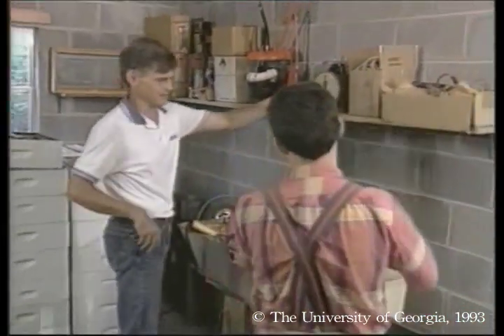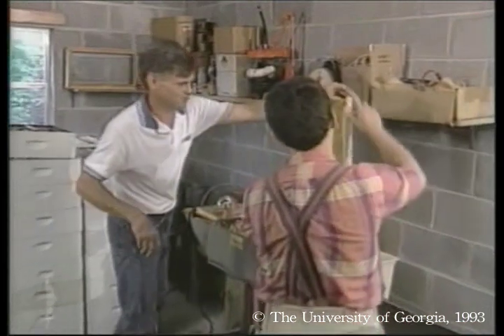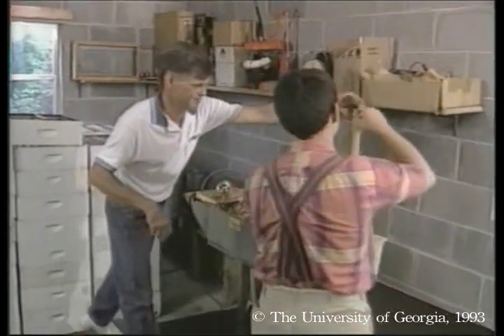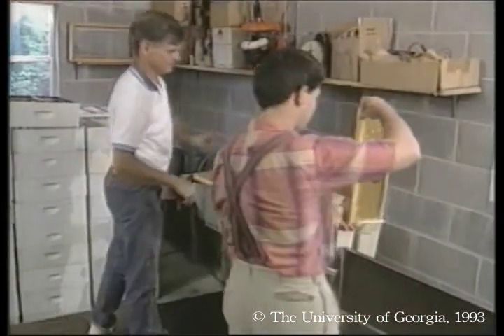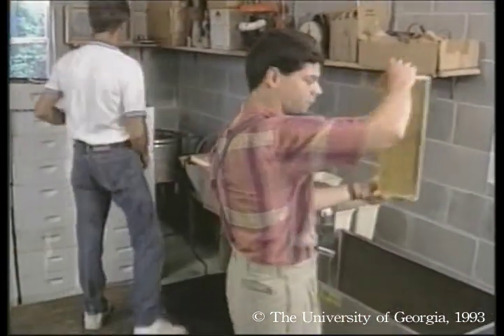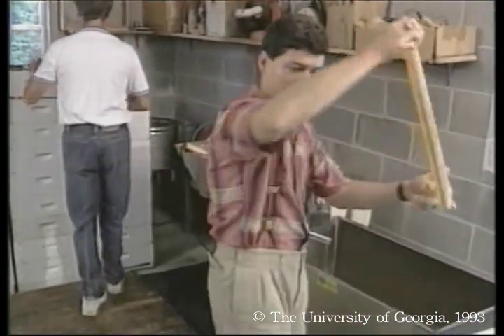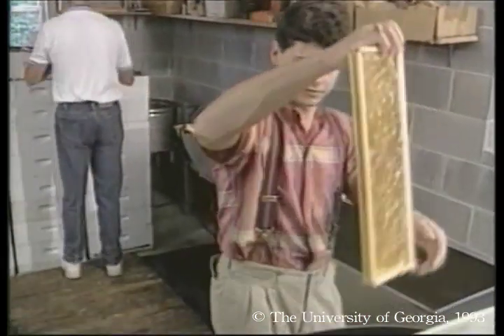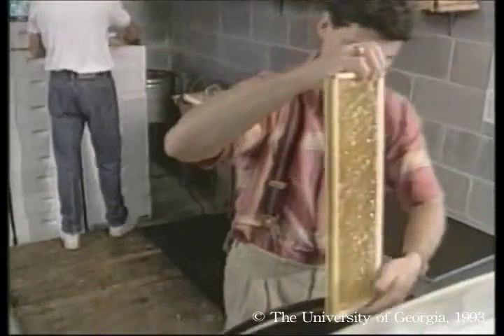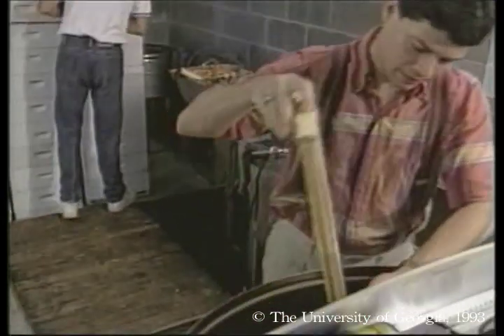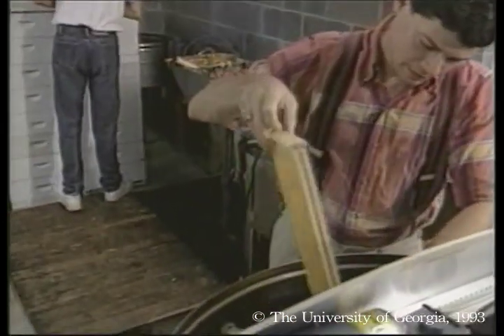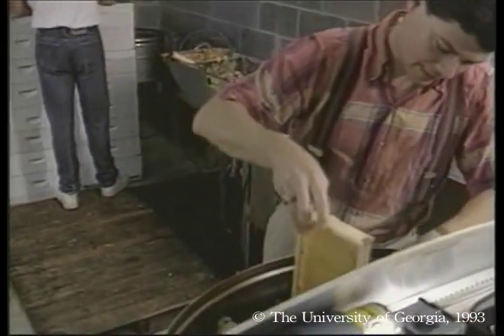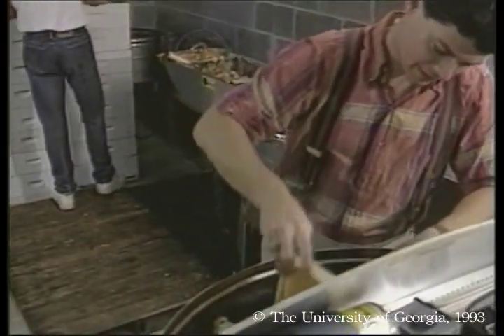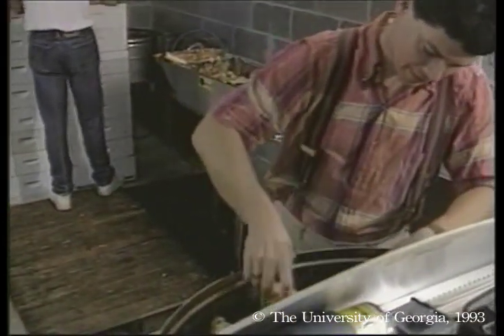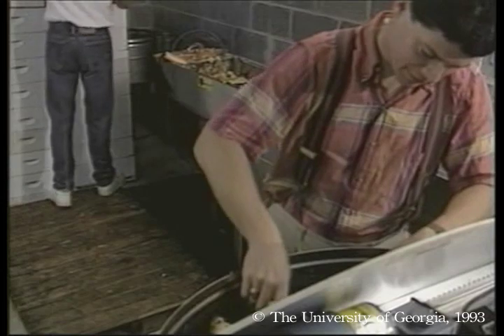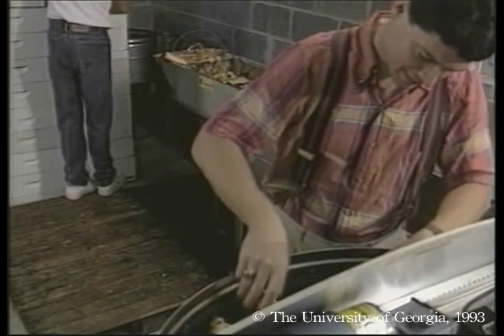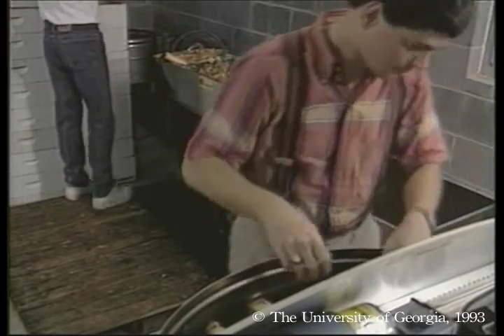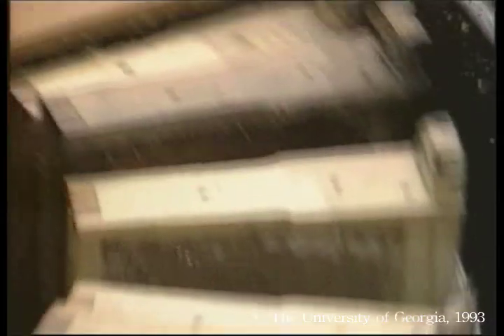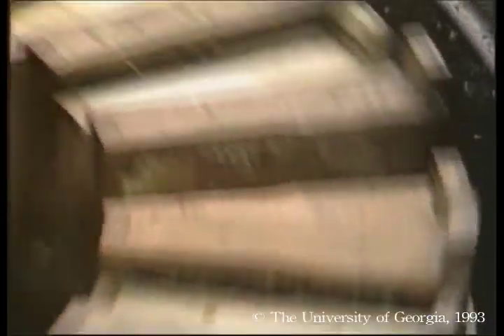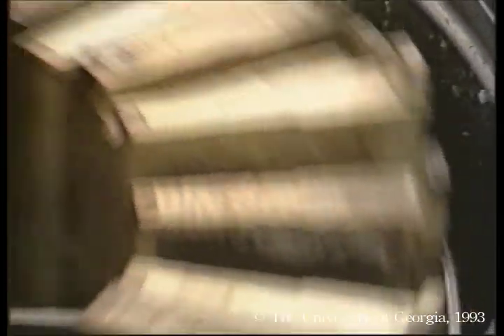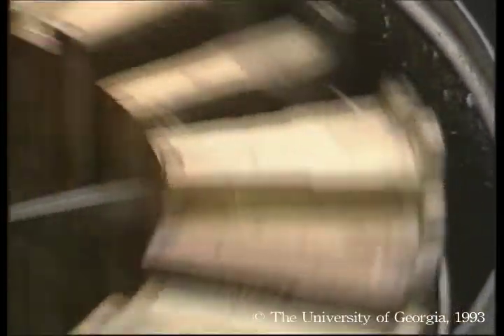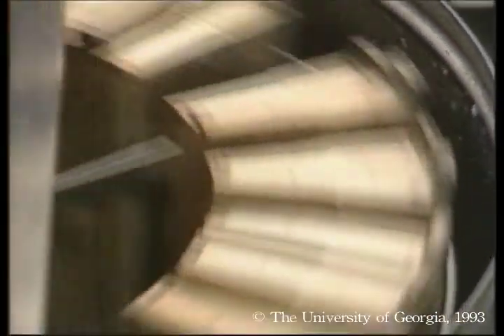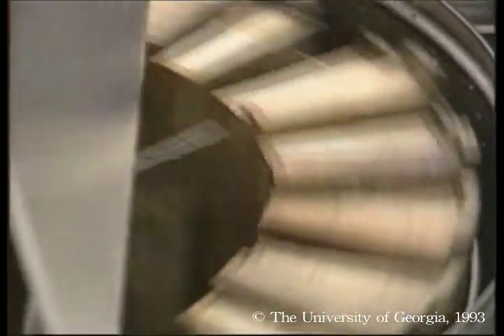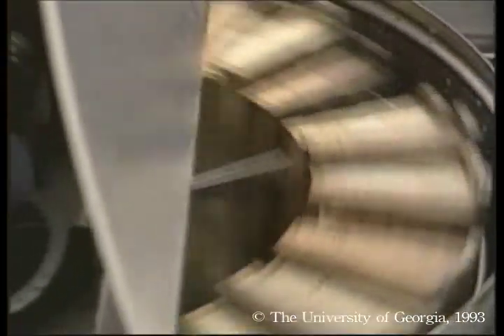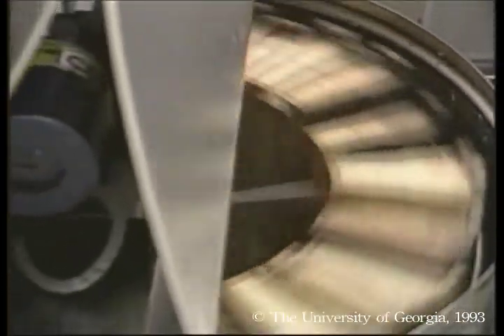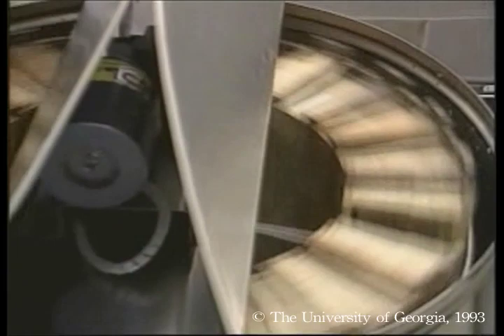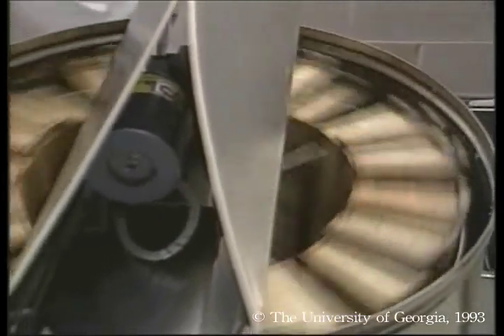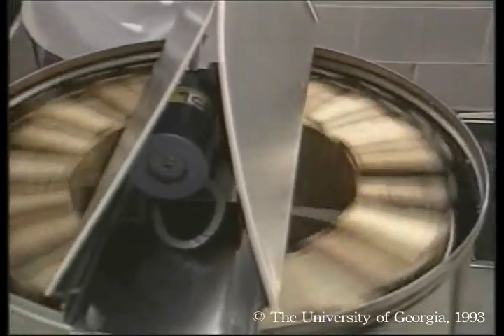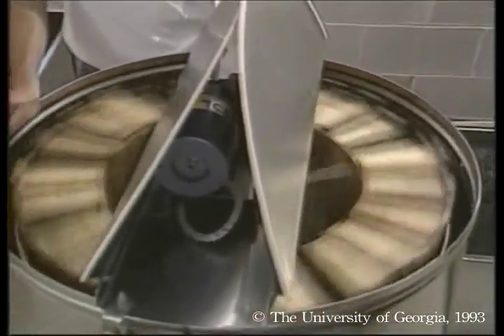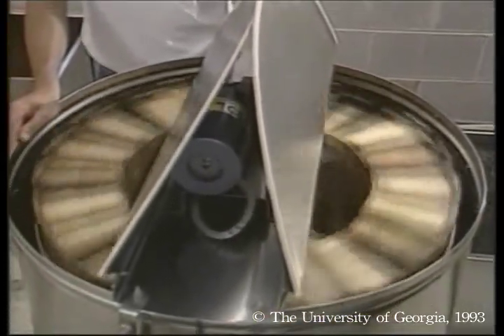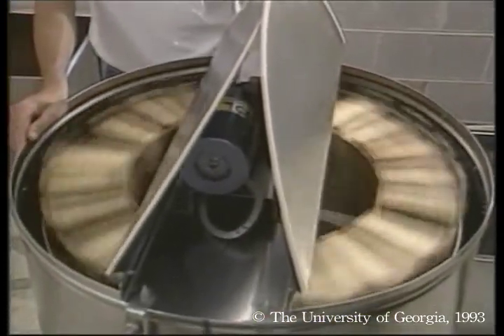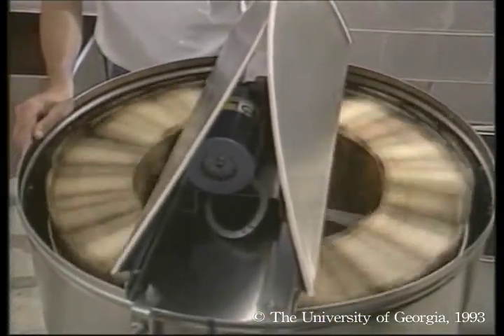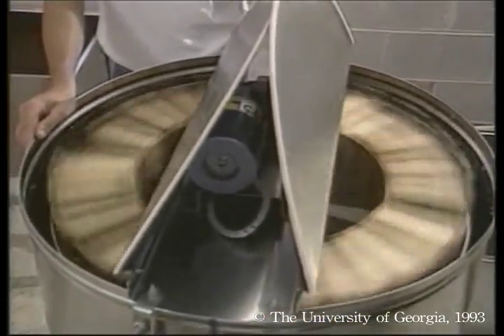Next, uncapped combs are loaded in a 20-frame extractor, a big step up from our 4-frame hand-crank model. By turning a switch, an electric motor spins the combs. David adjusts the speed upward as the combs empty.